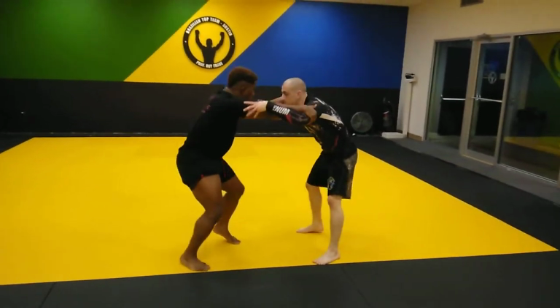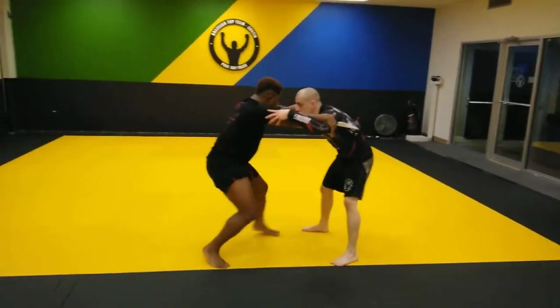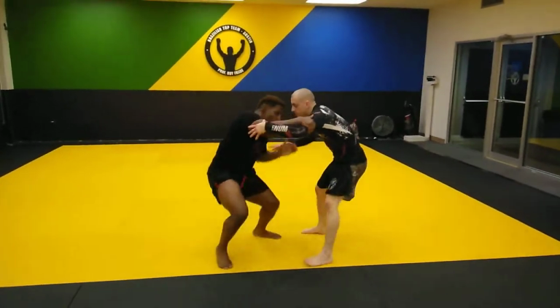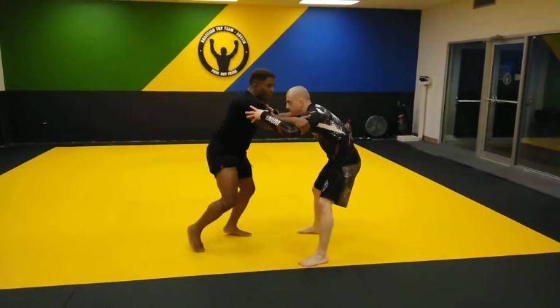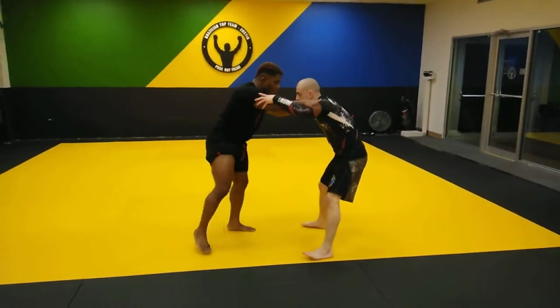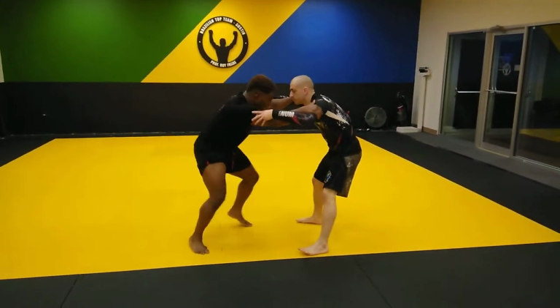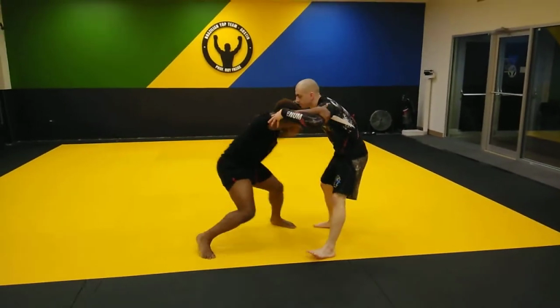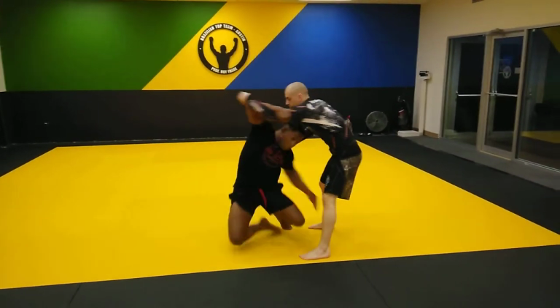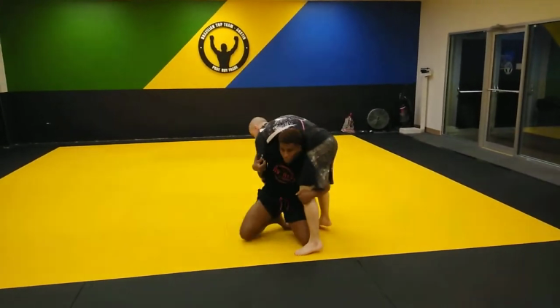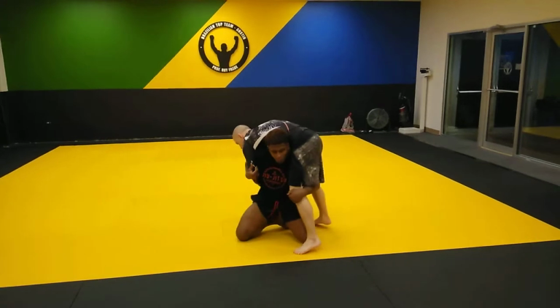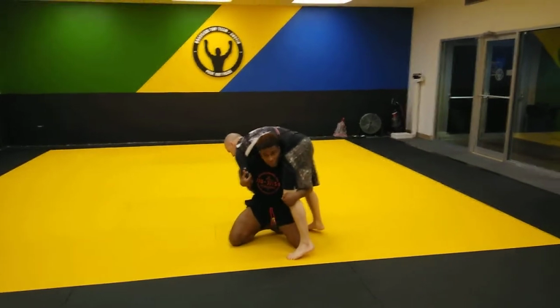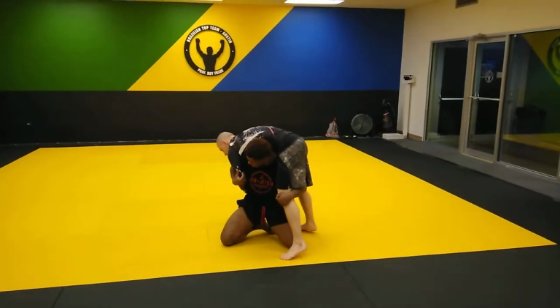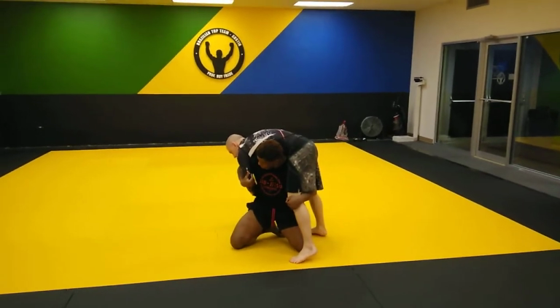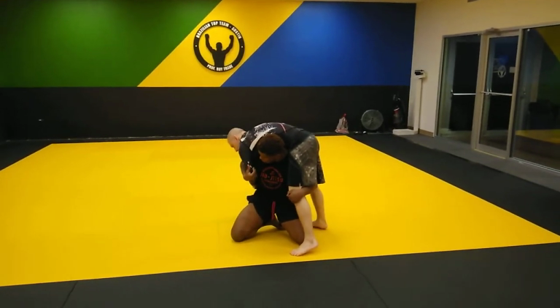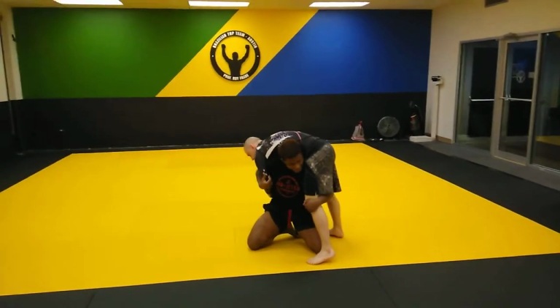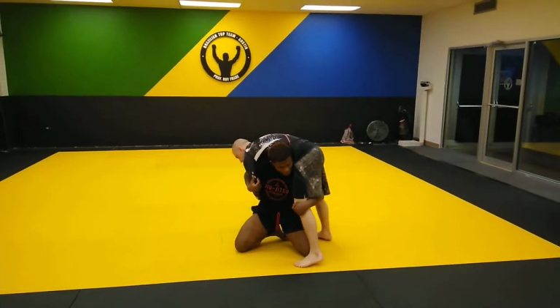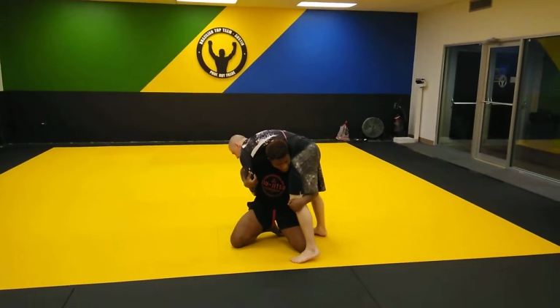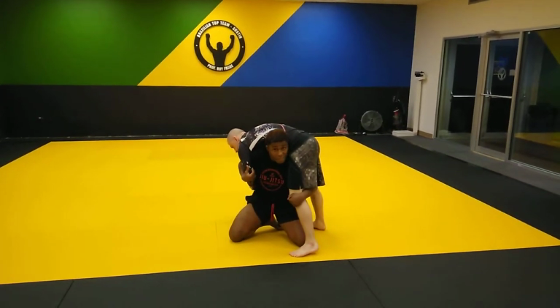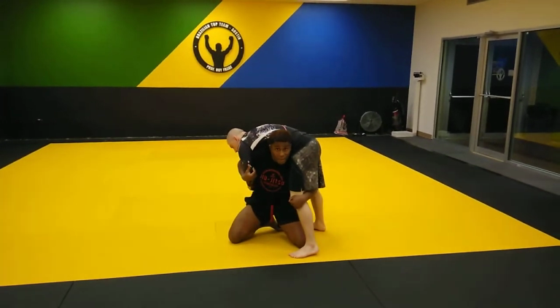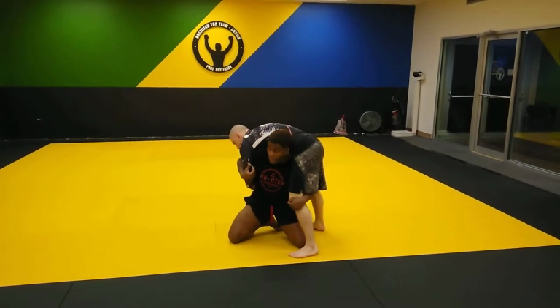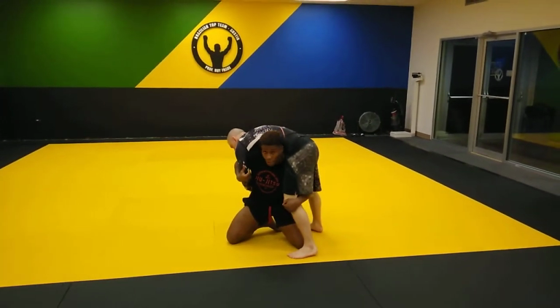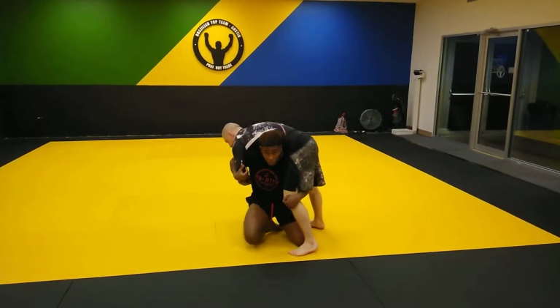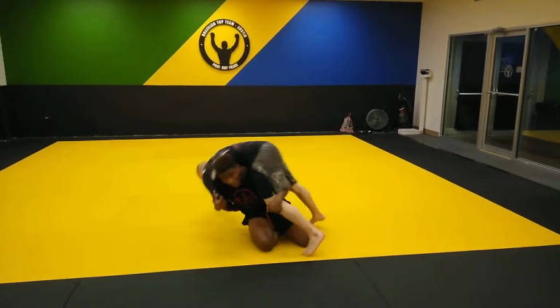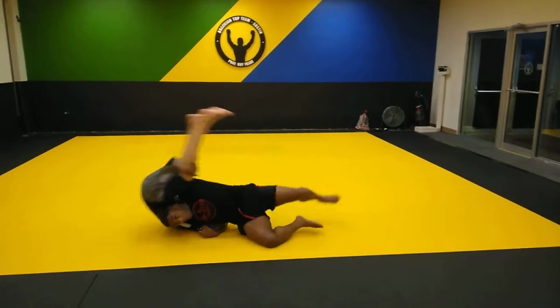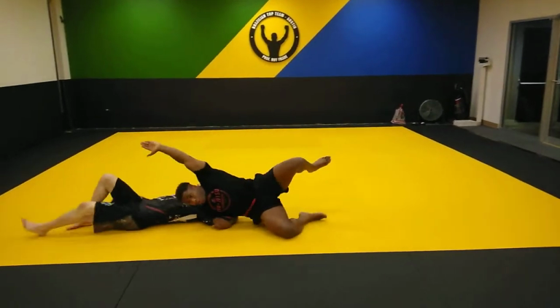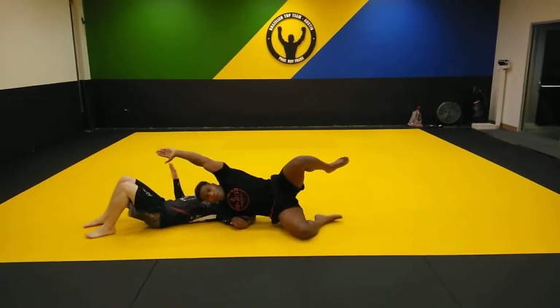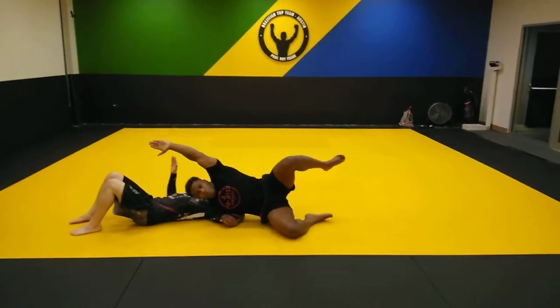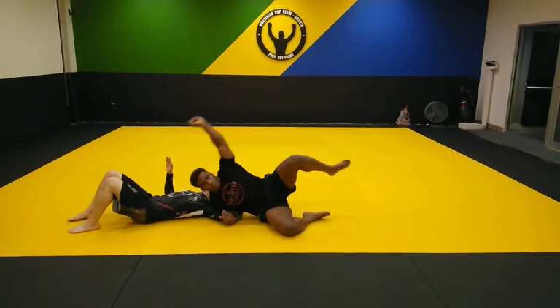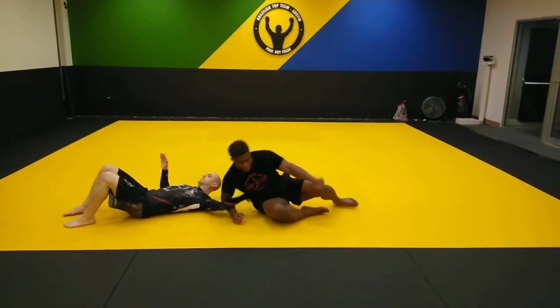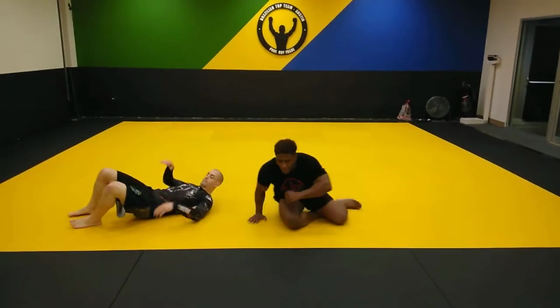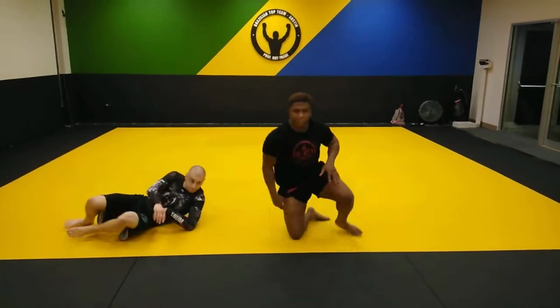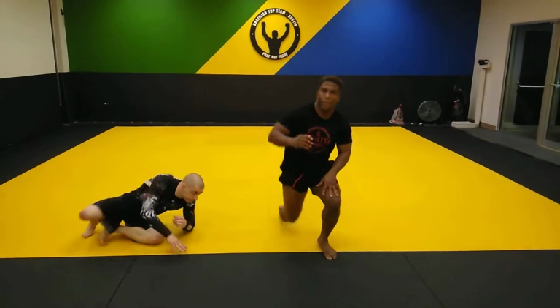So right here — boom — hit that nice little side way. You've got to go ahead and get that nice and tight, nice and tight. Then you take them forward. Boom. Easy stuff.